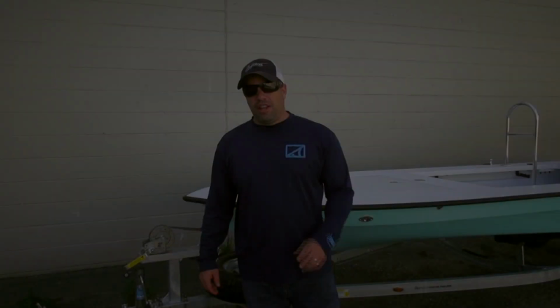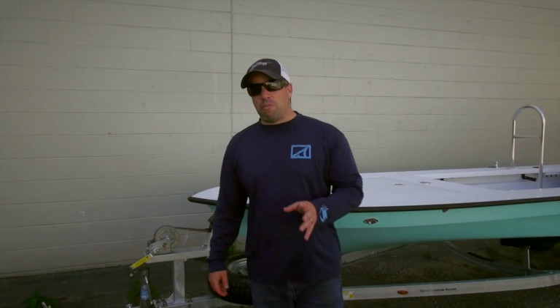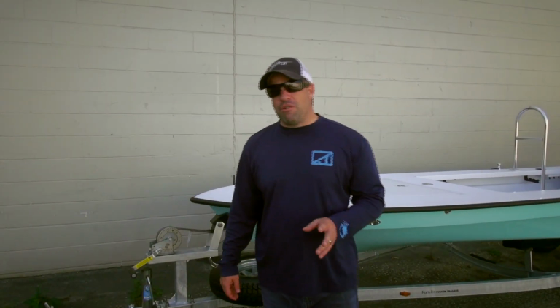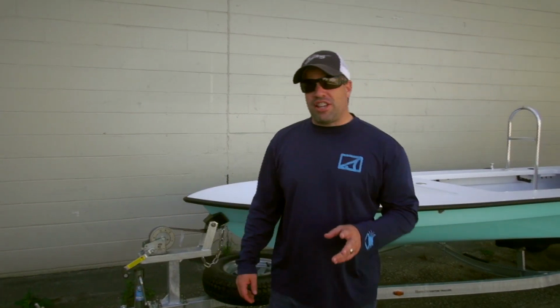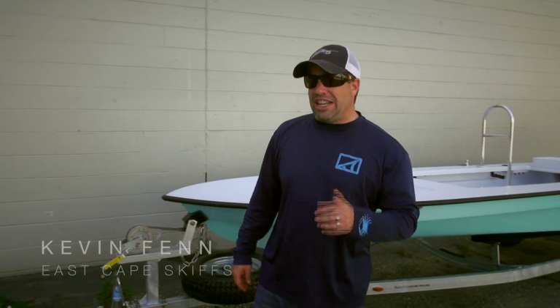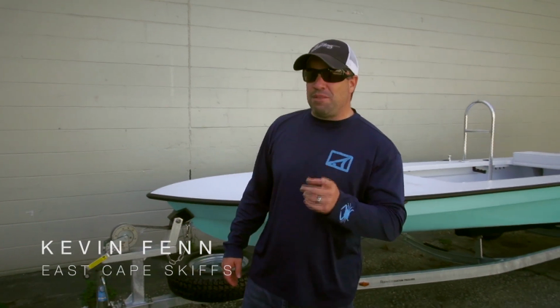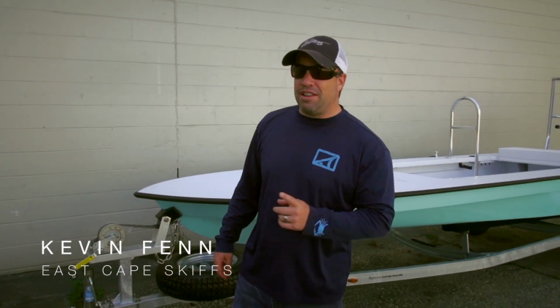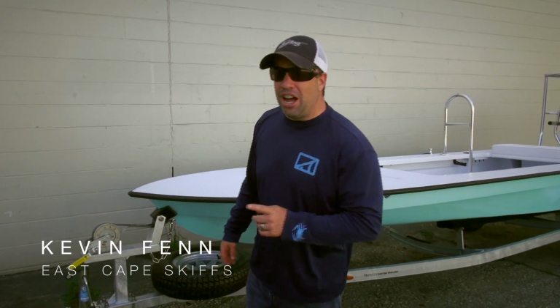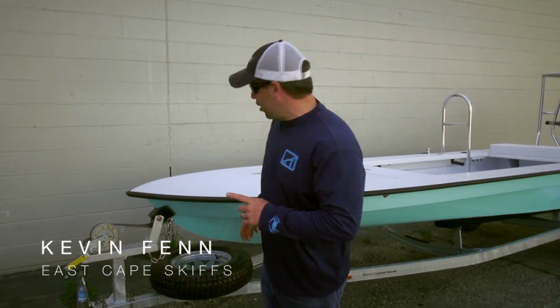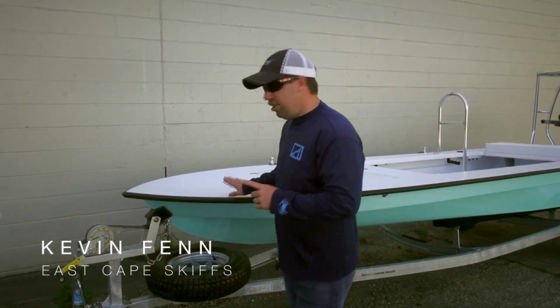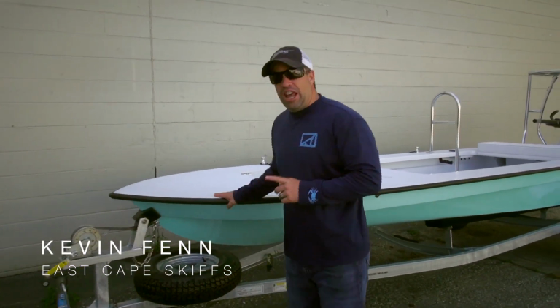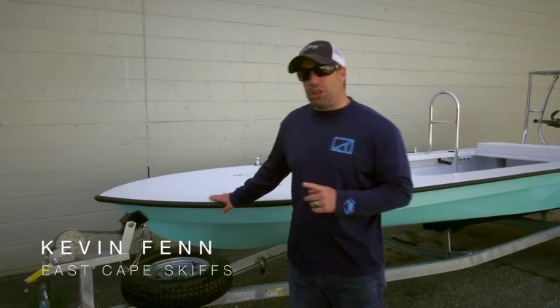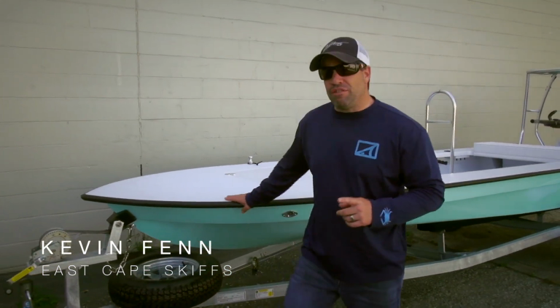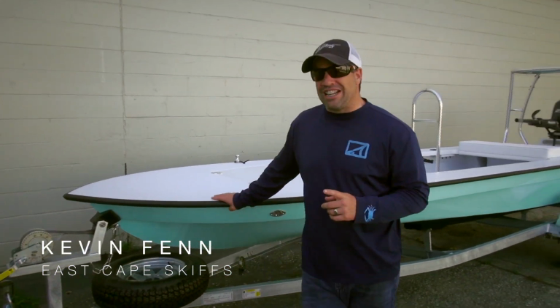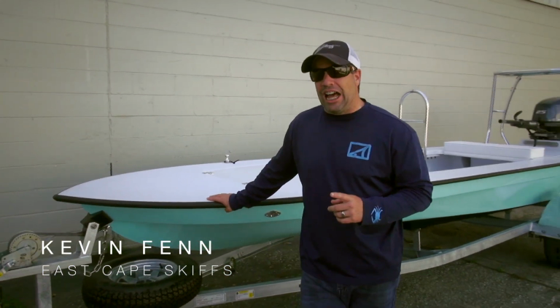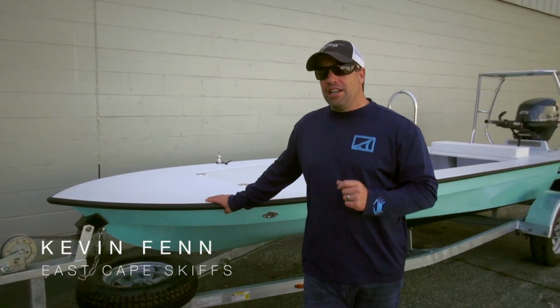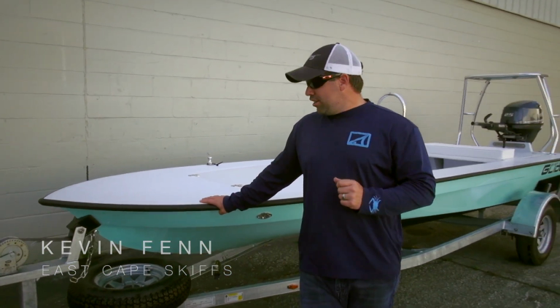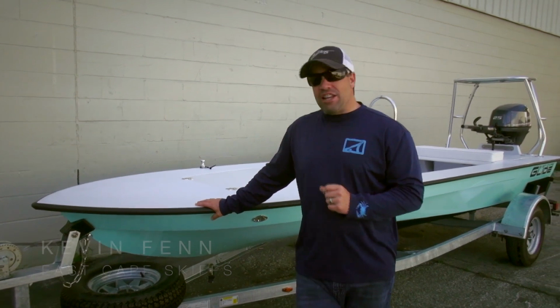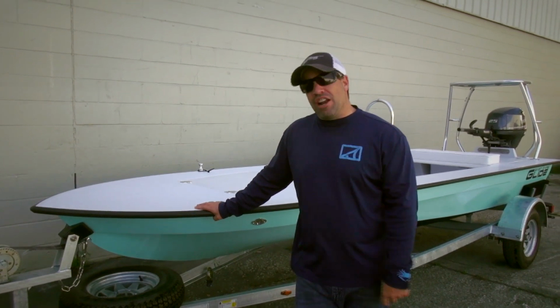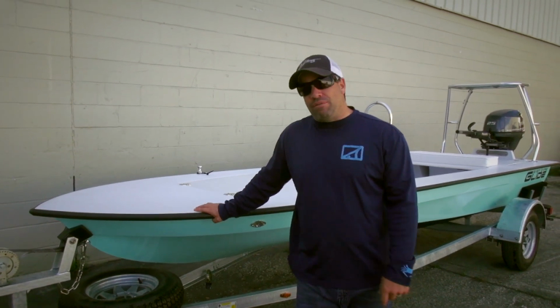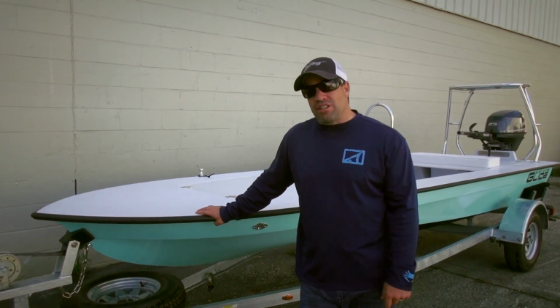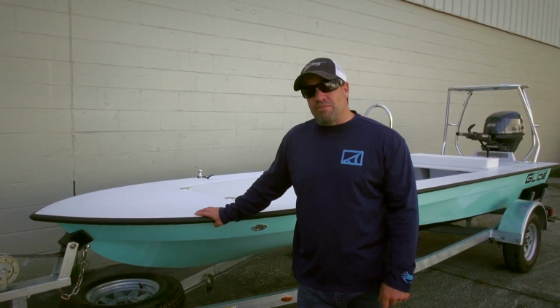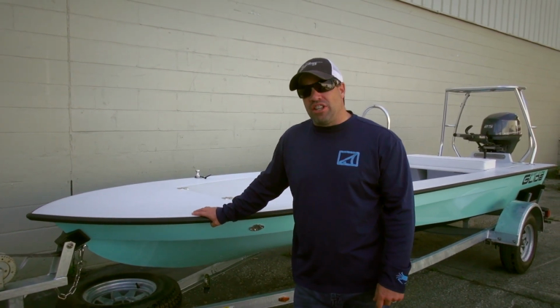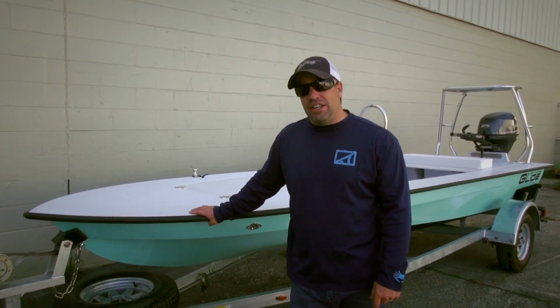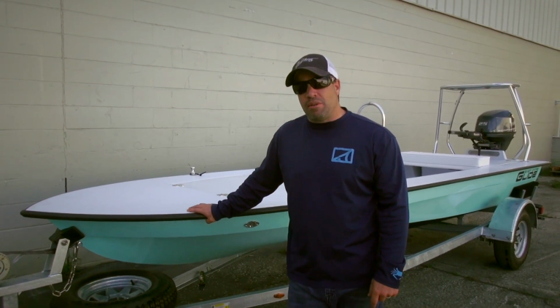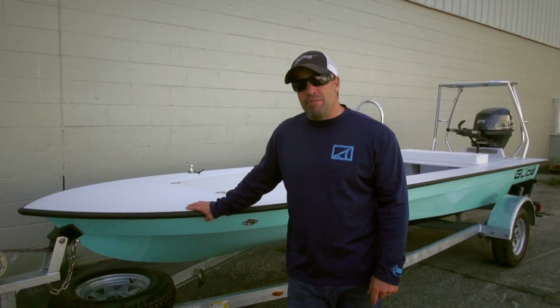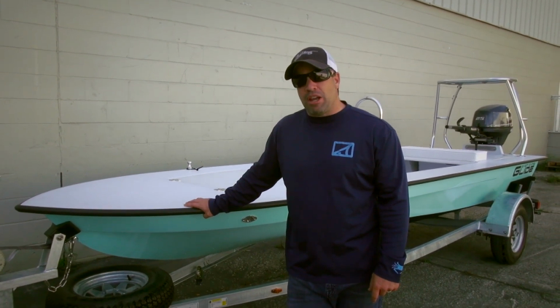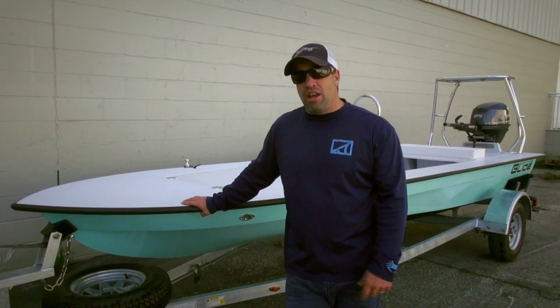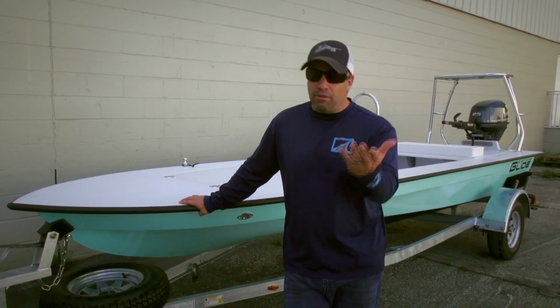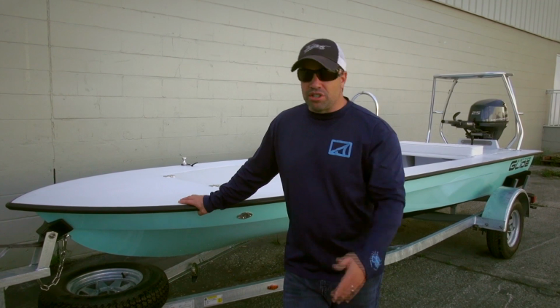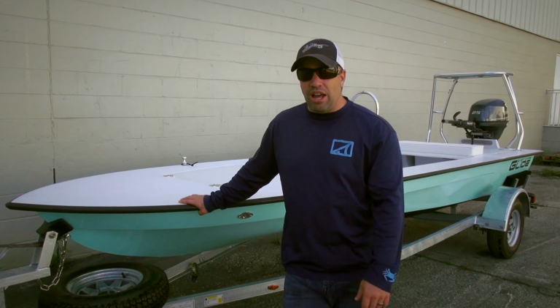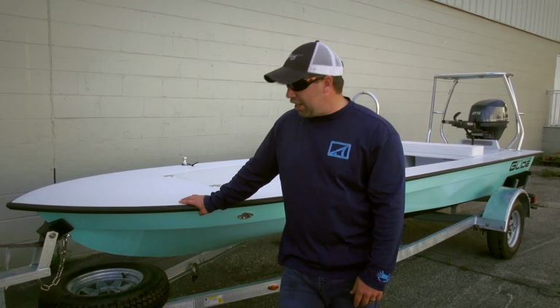Hey everybody, what's going on, it's Kevin. East Cape Skiffs is behind me — a 2014 Glide. This Glide is going down to South Florida; it's gonna see some action in the Keys as well as in the Miami area and of course the Everglades.